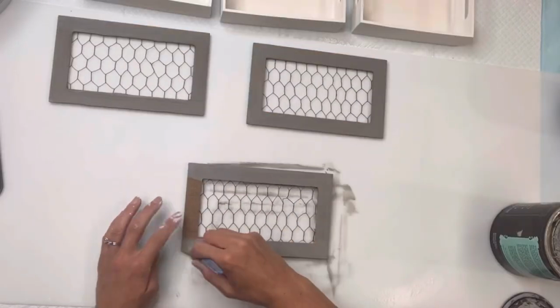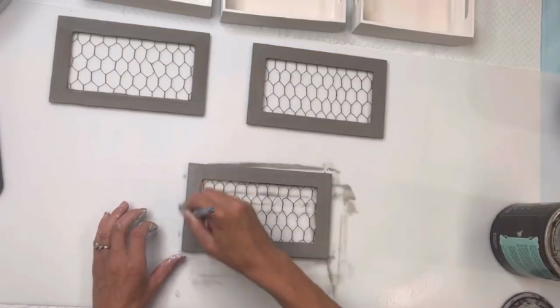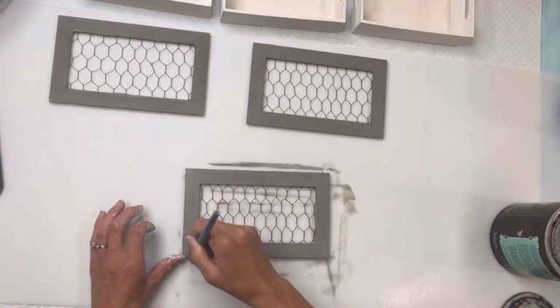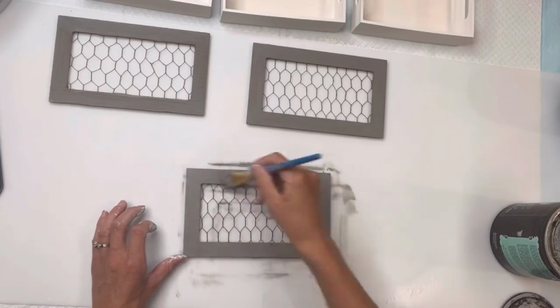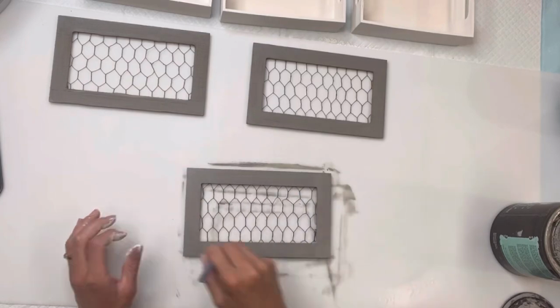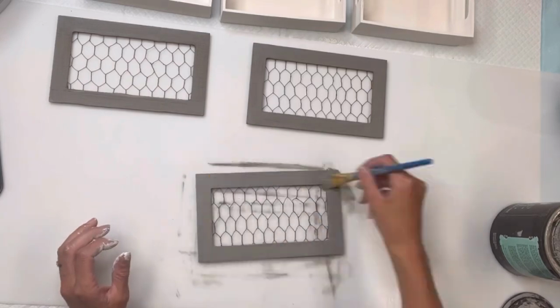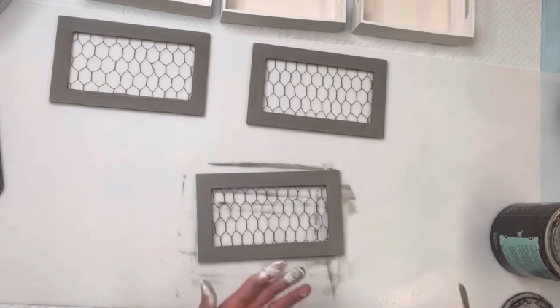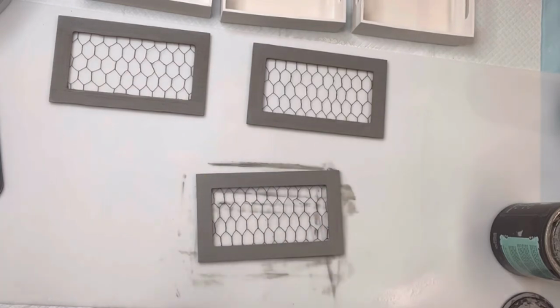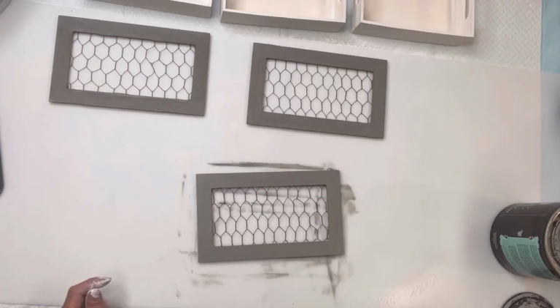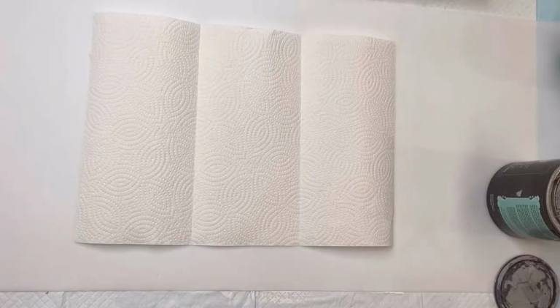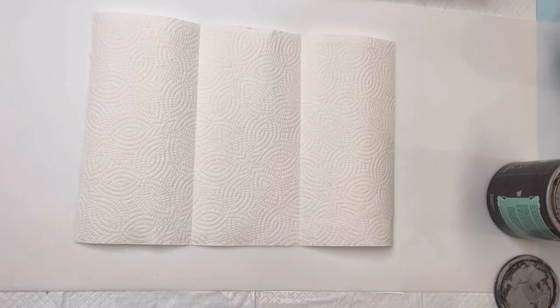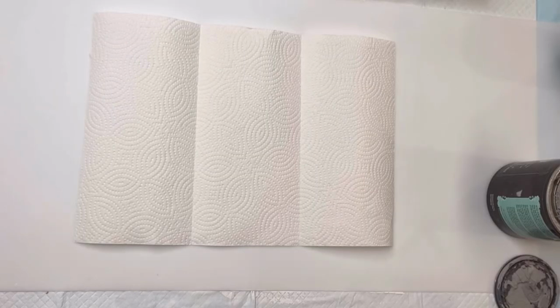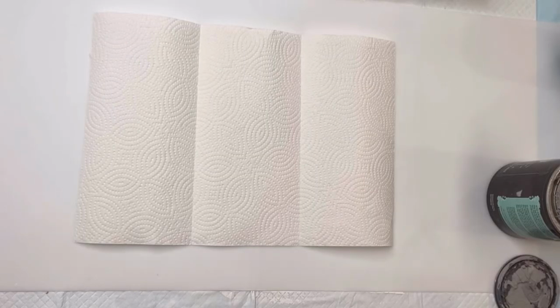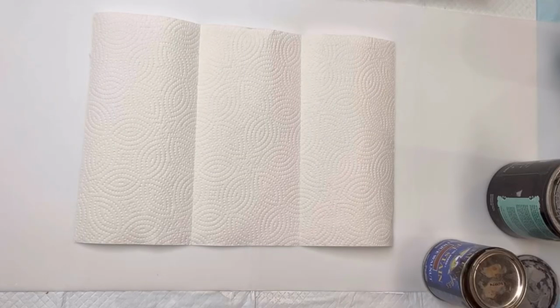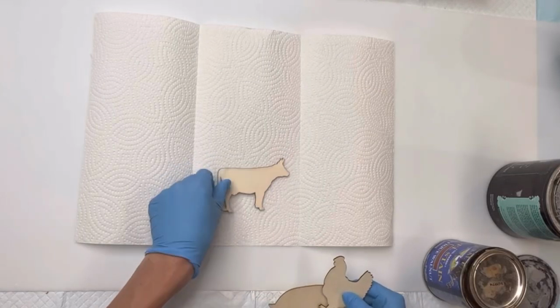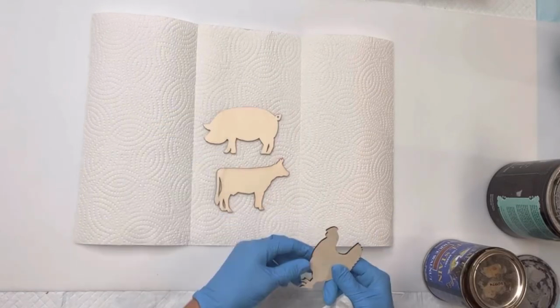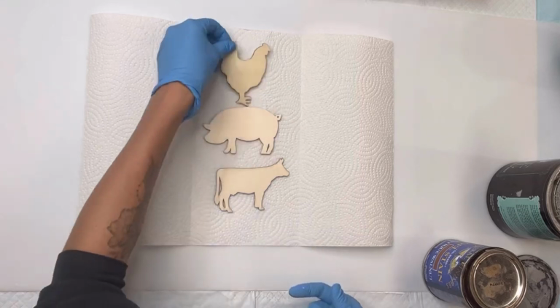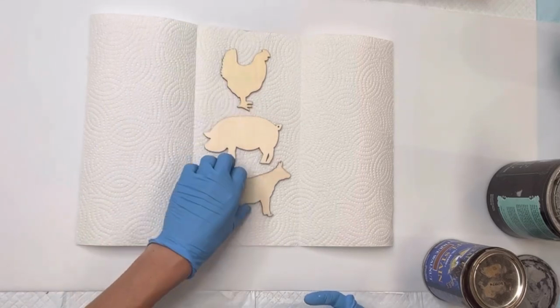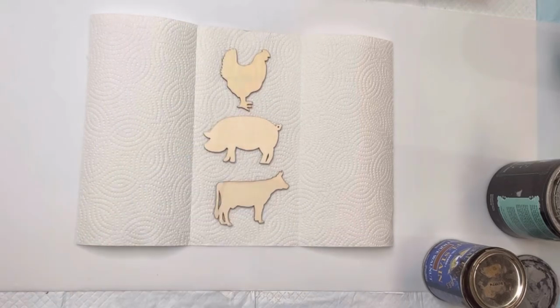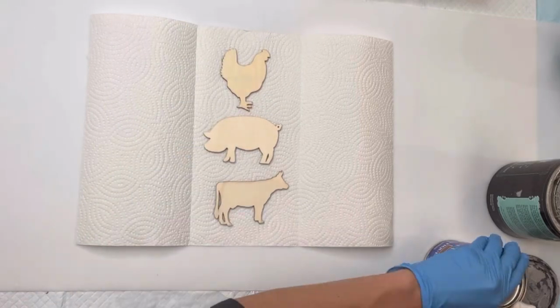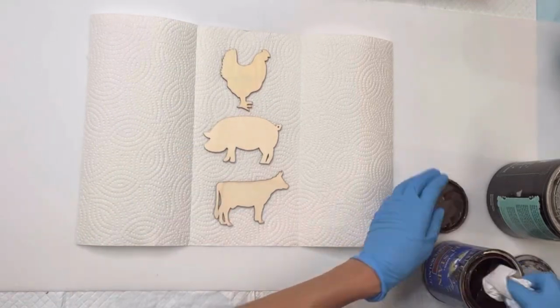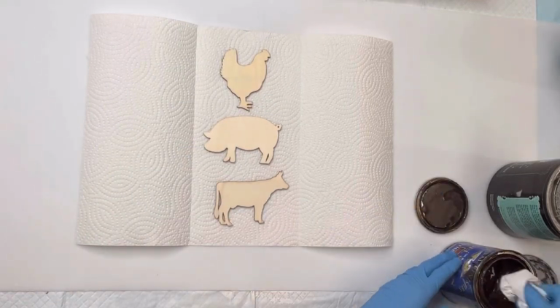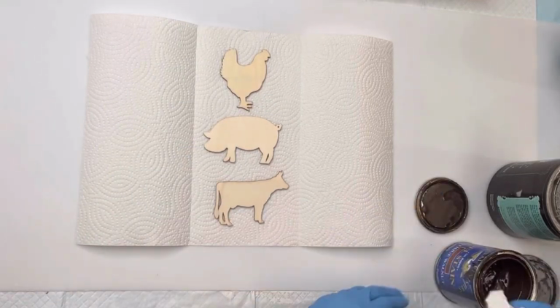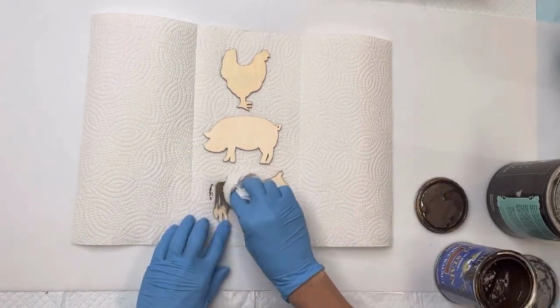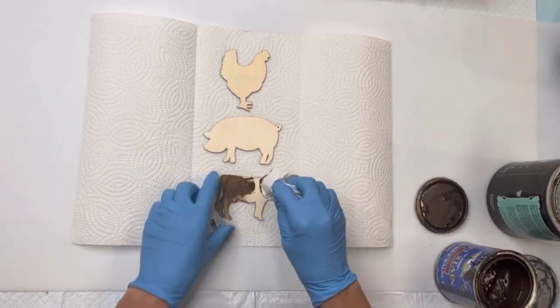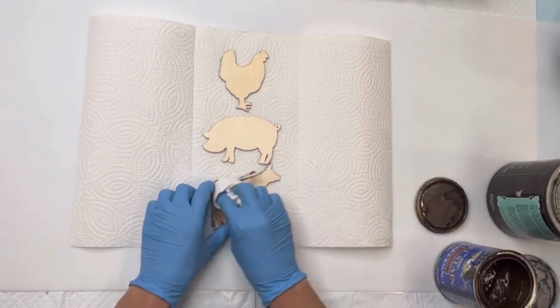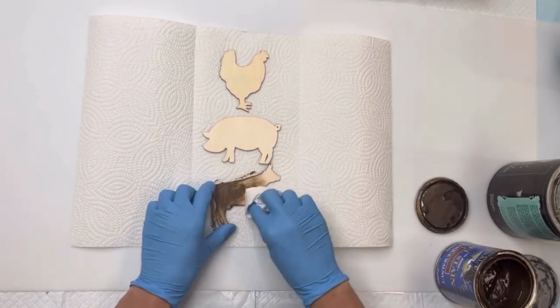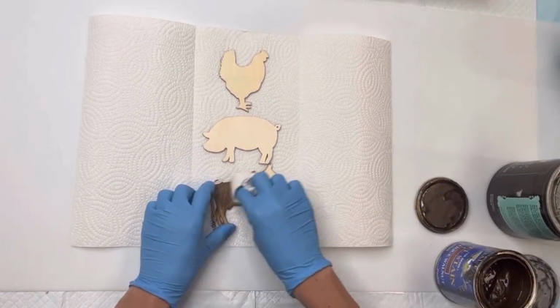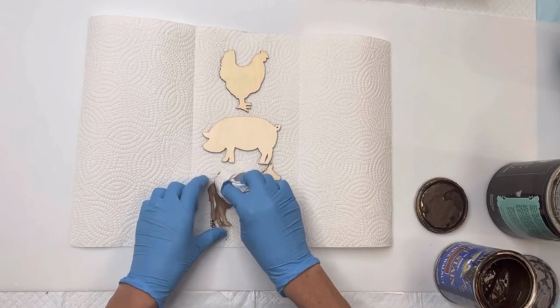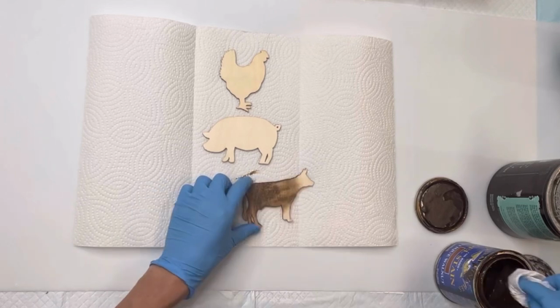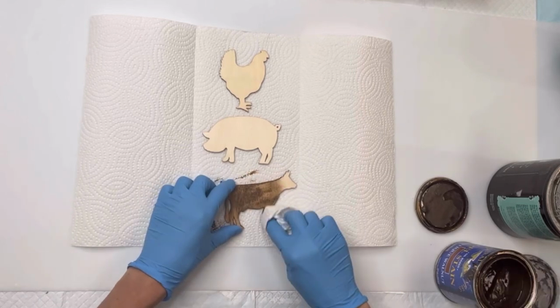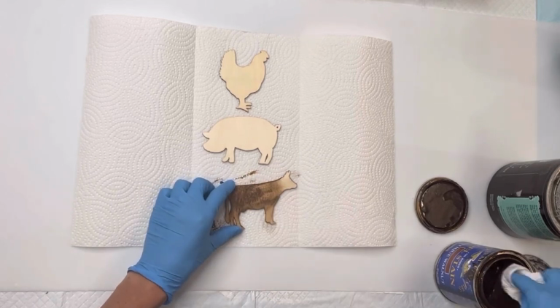I just watered mine down a little bit because I still like seeing the wood grain show through. I found these little wood animal cutouts from Hobby Lobby — they came in a pack of a few different farm animals.